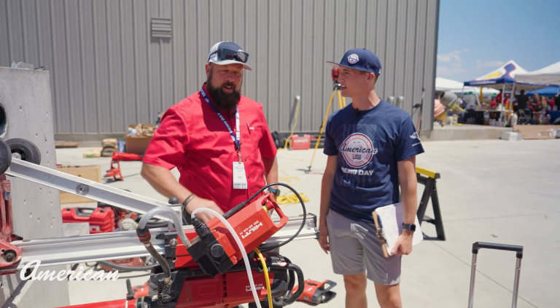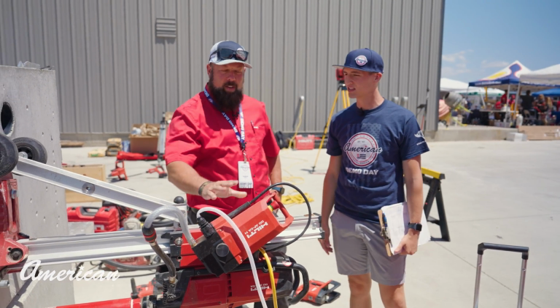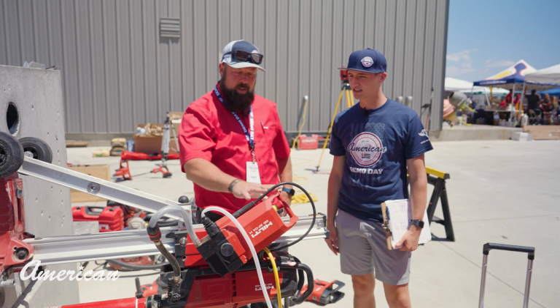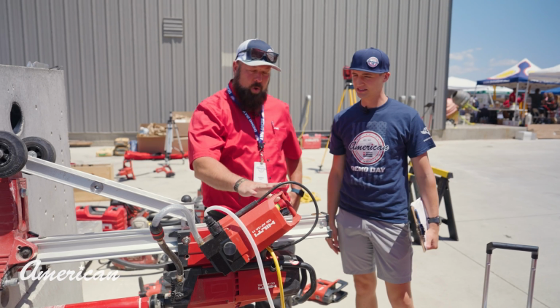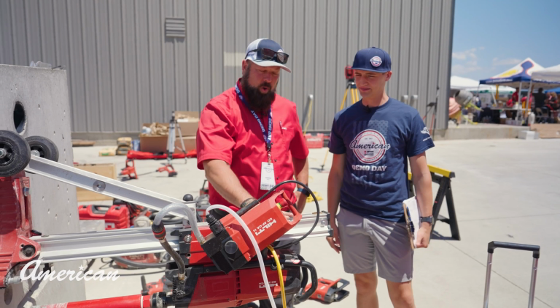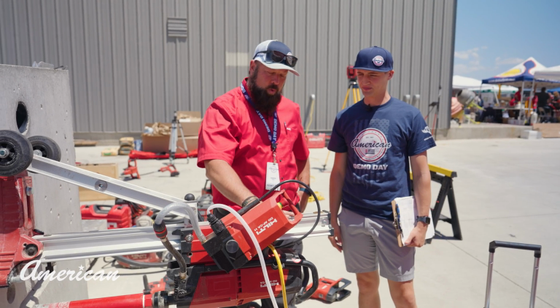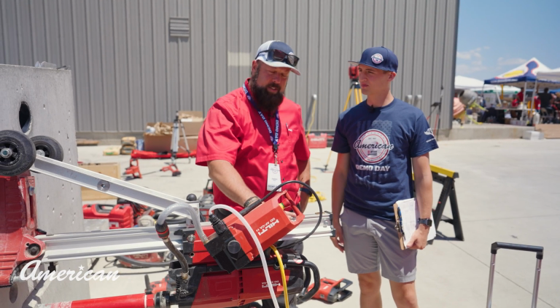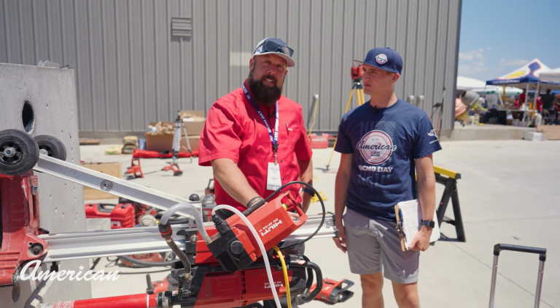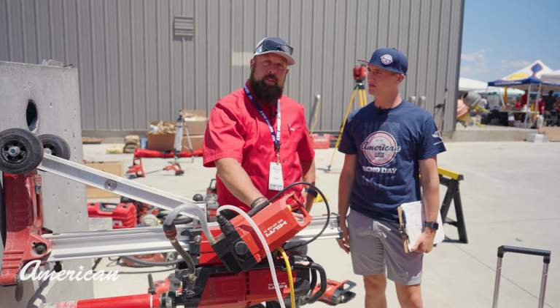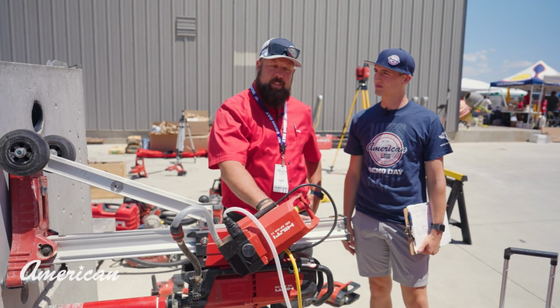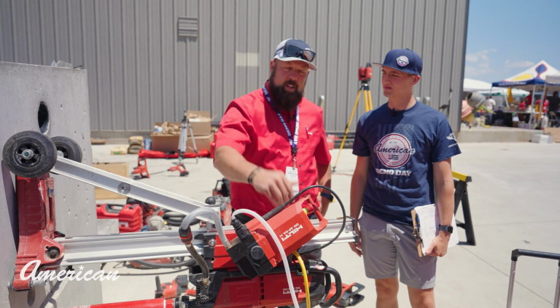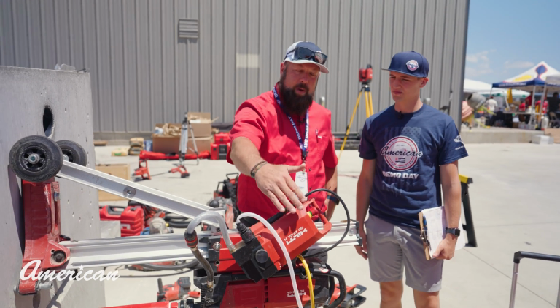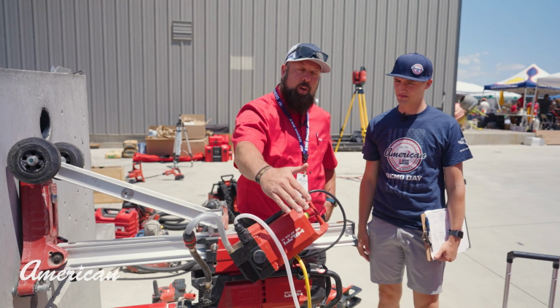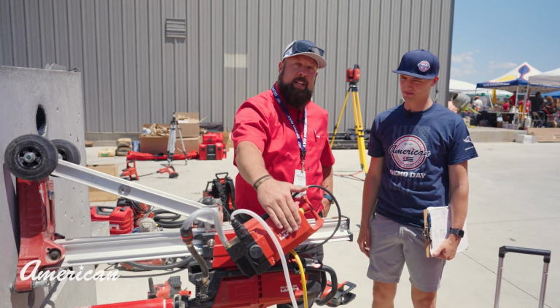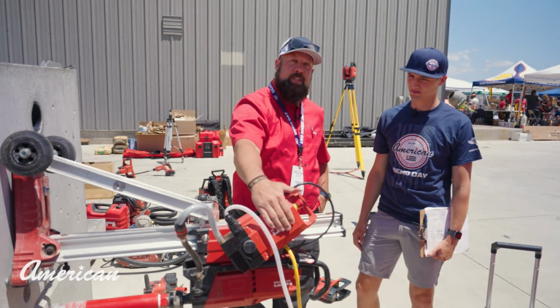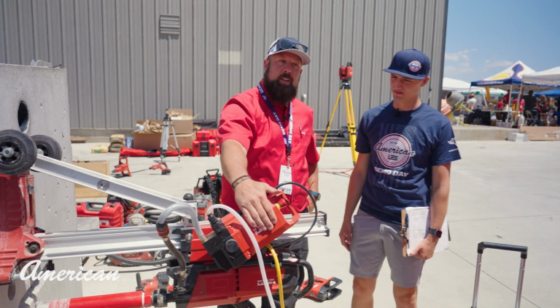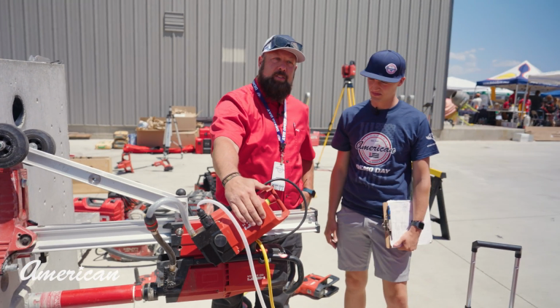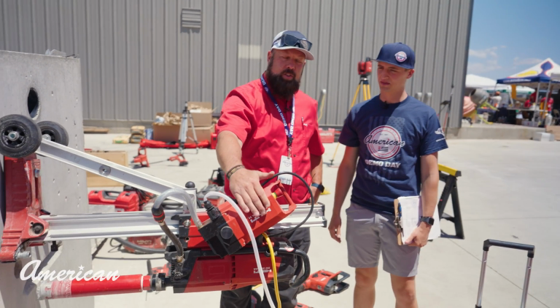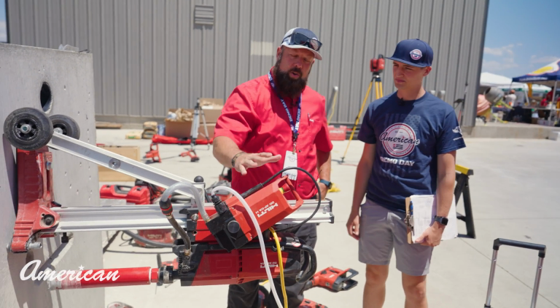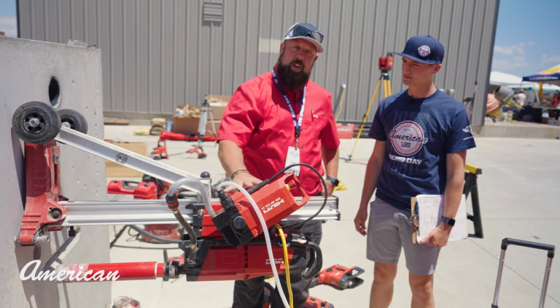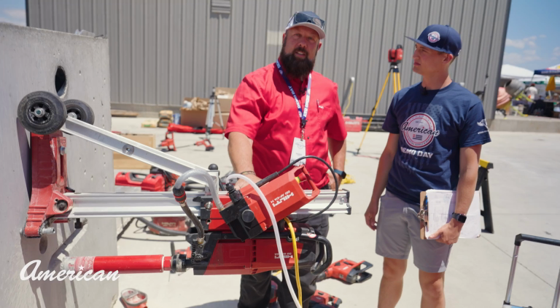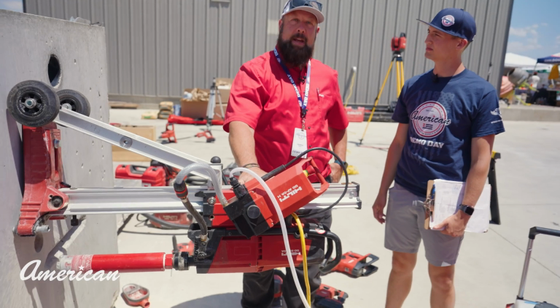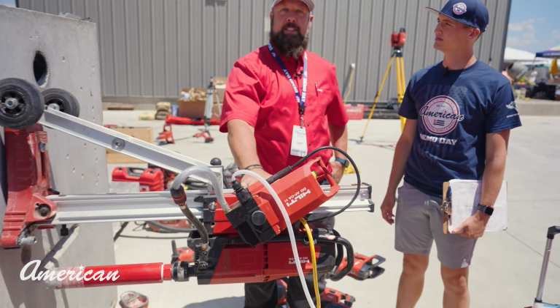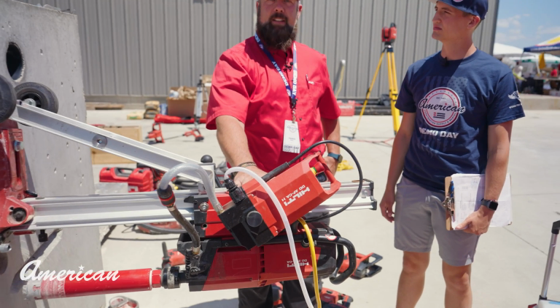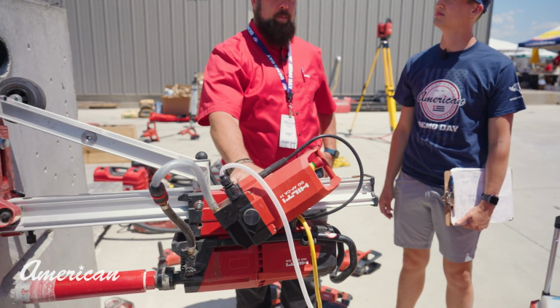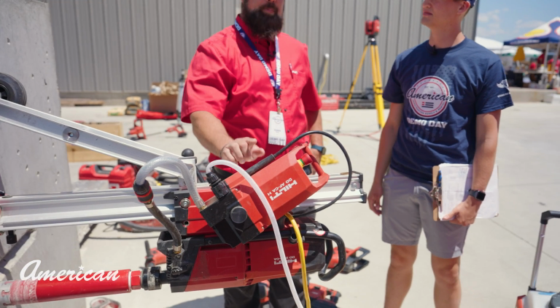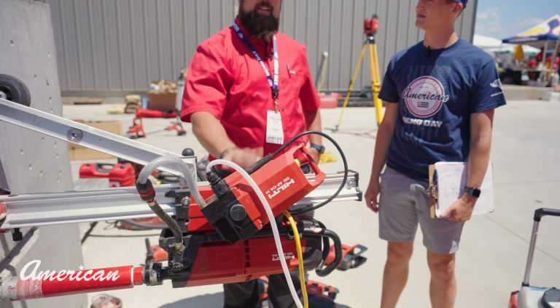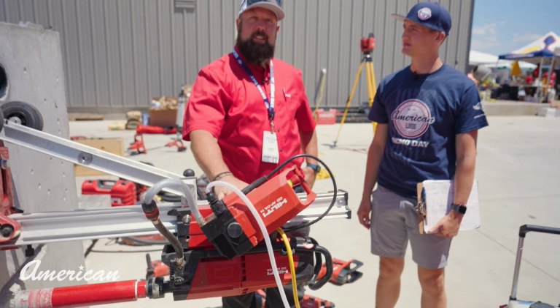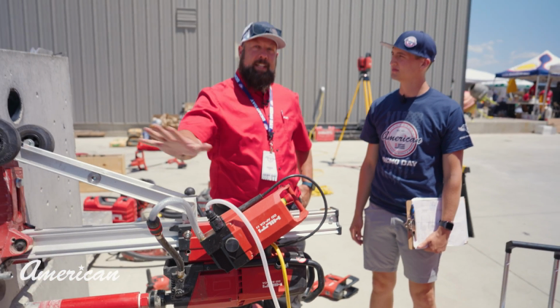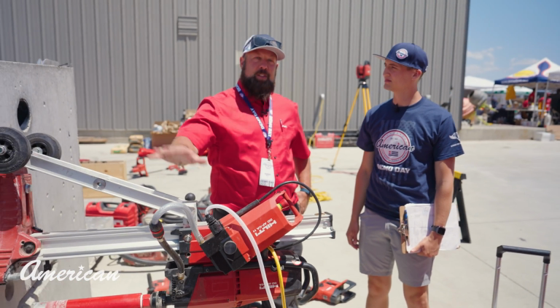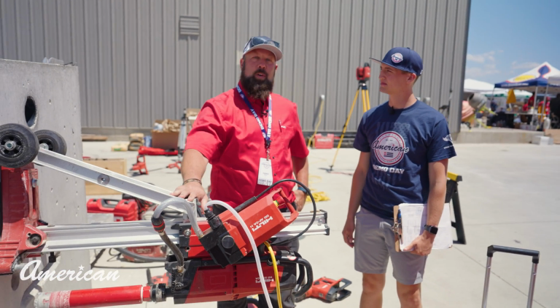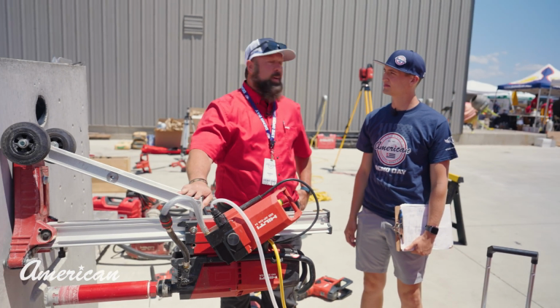We have our core rig — it's the DD250. We have an auto feed attached to it, so it's core drilling made easy. Push a button and it does all the work for you.